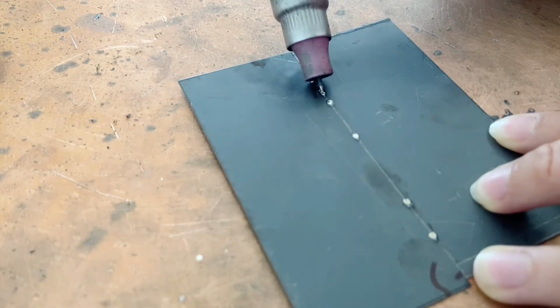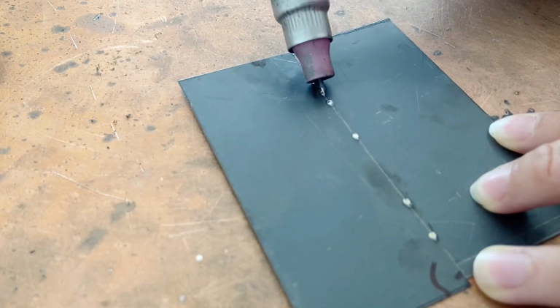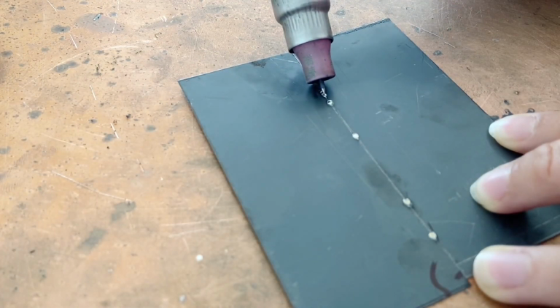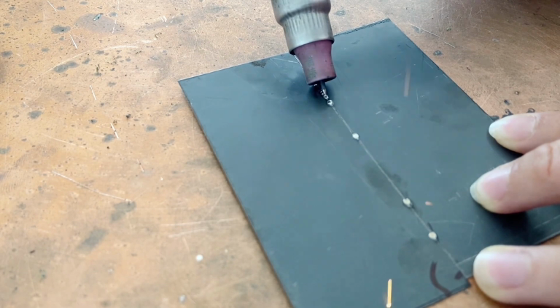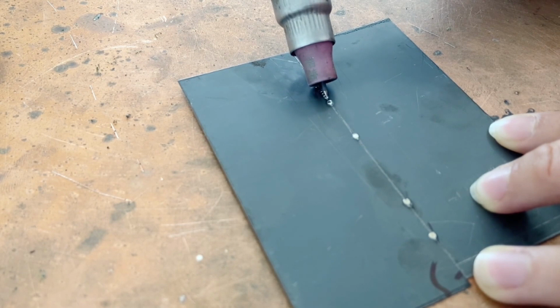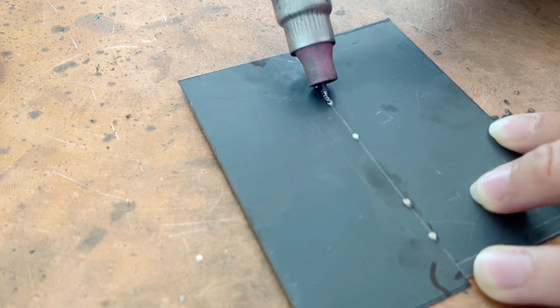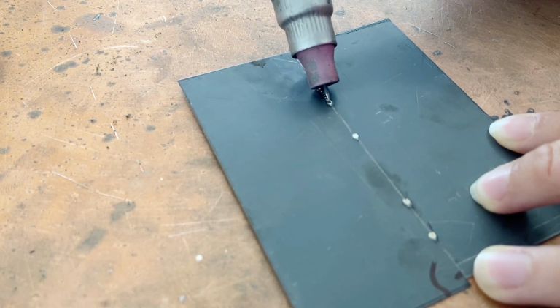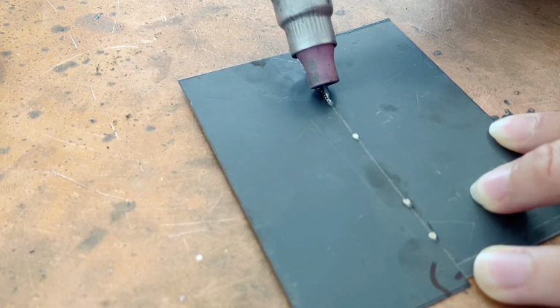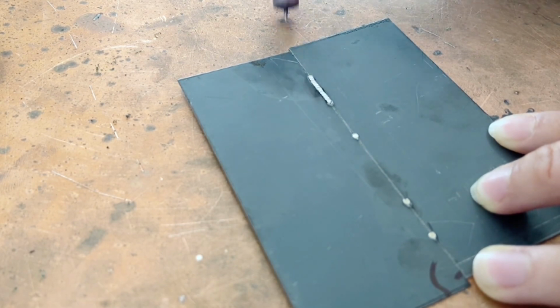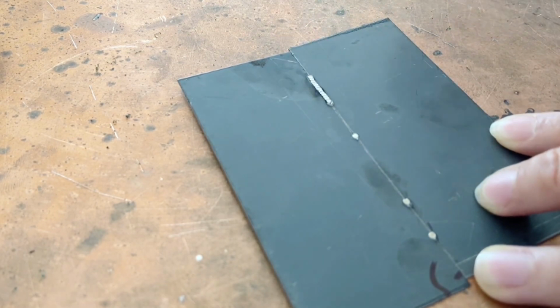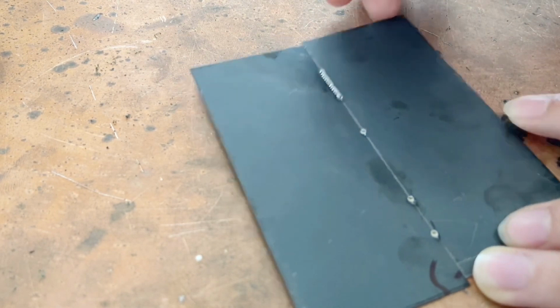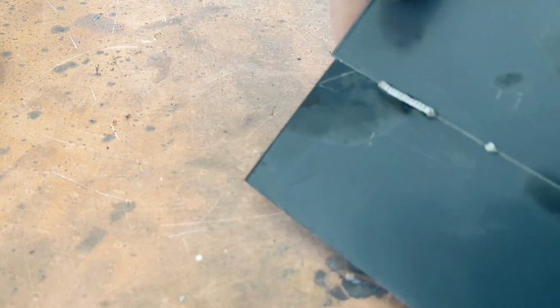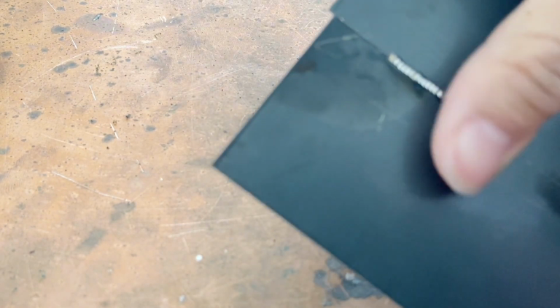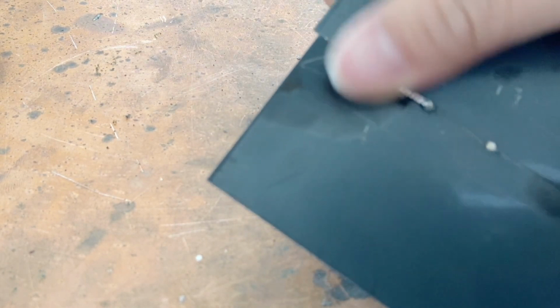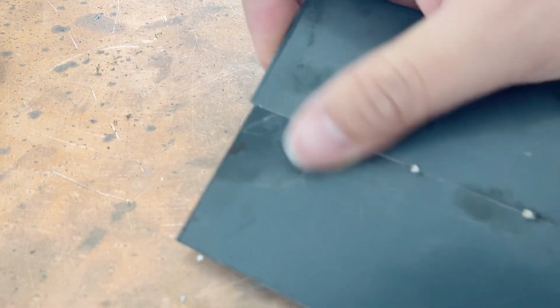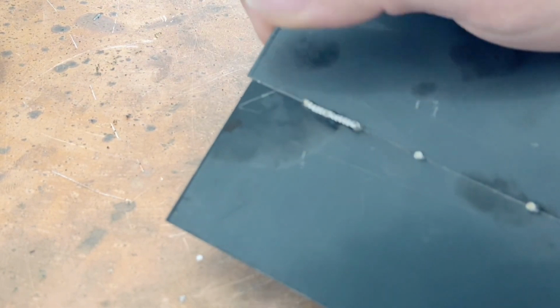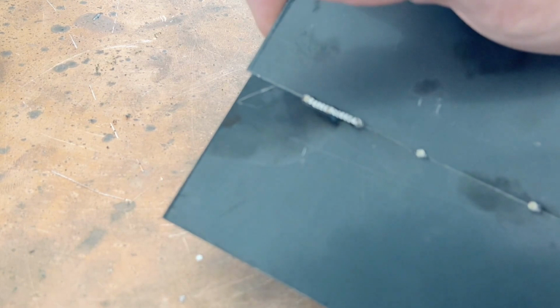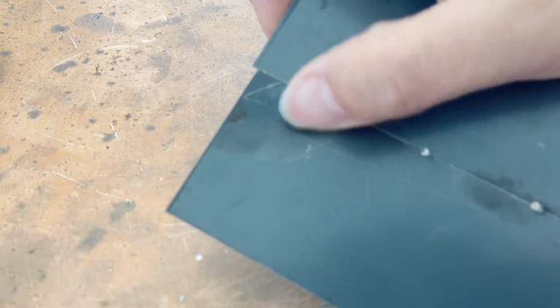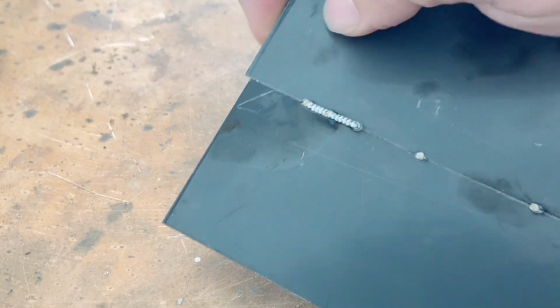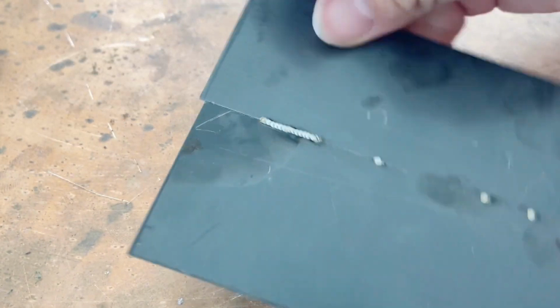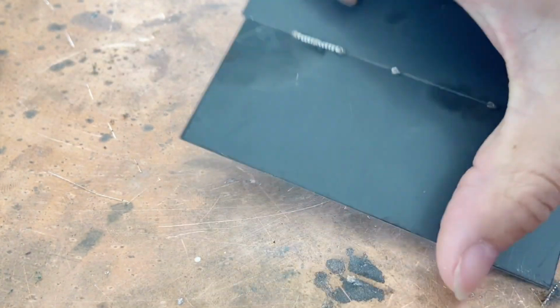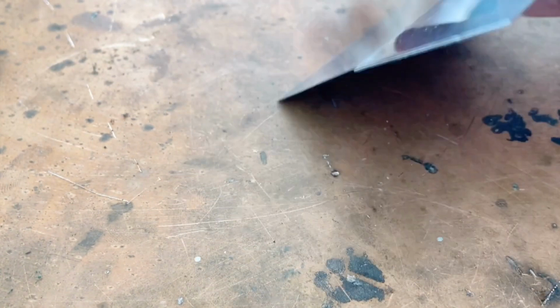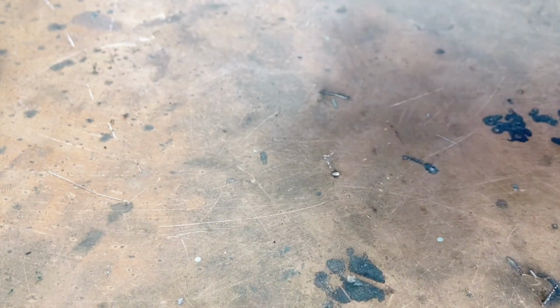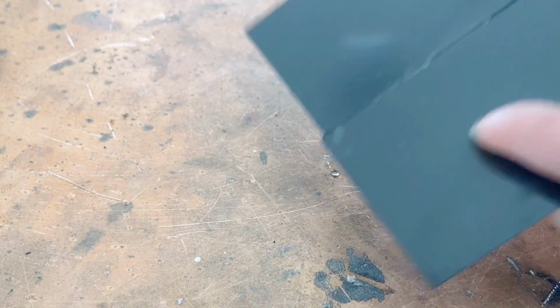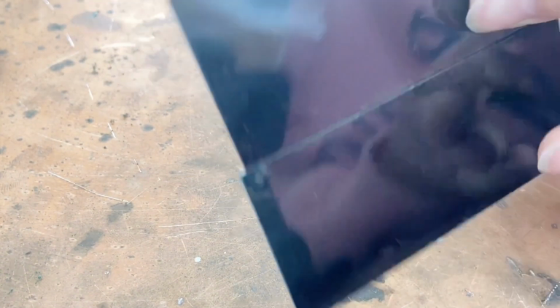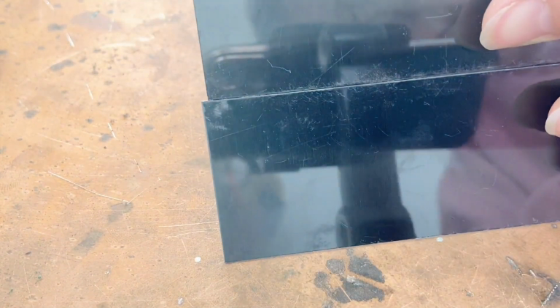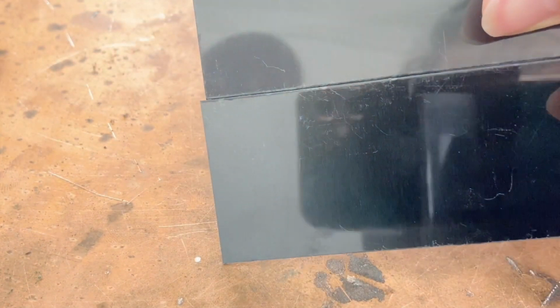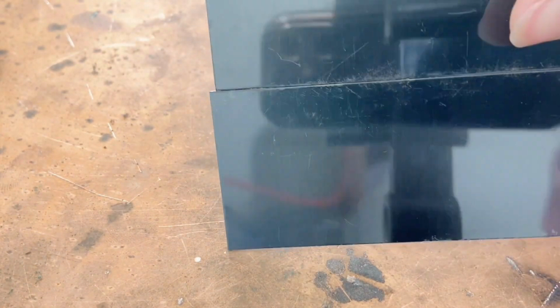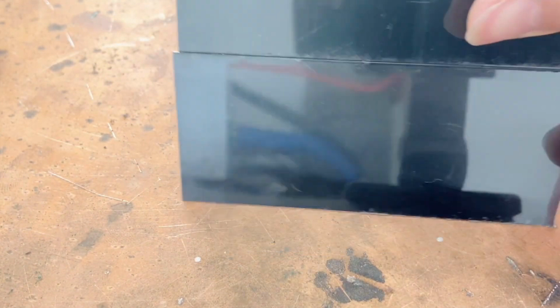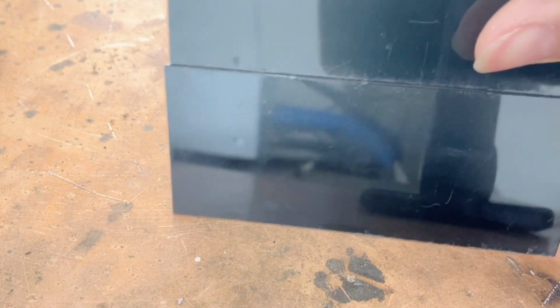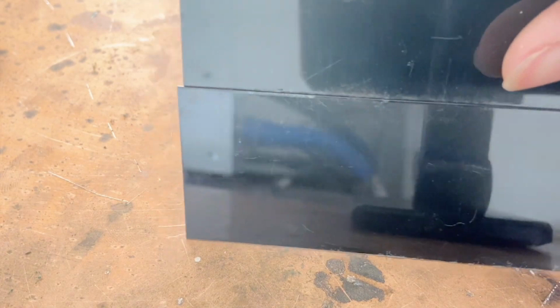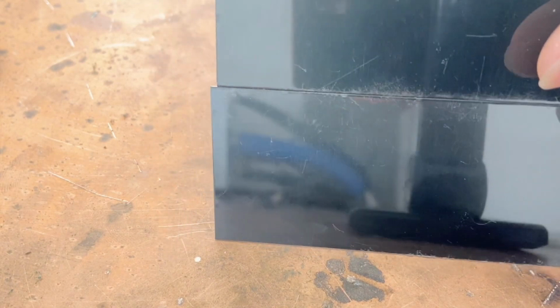For welds that require no color bleed-through, you must ensure the weld points are uniform and not pressed too densely. If they are too dense, the heat from each point accumulates and overlaps, resulting in significantly more color bleed.